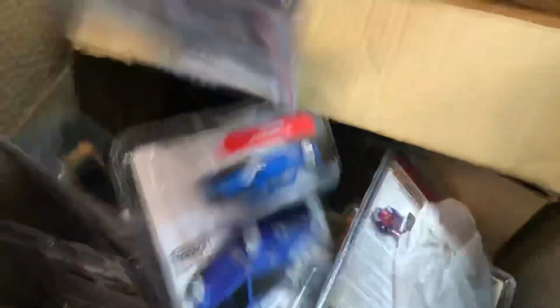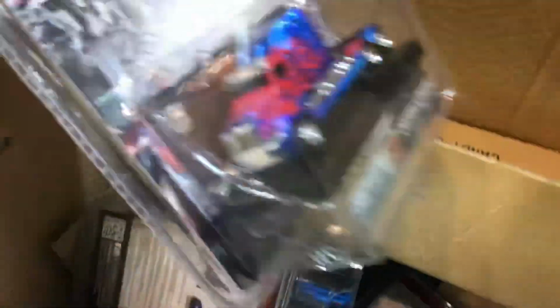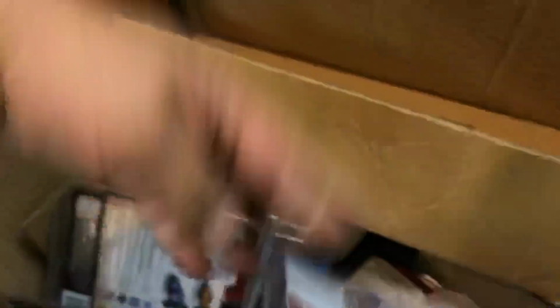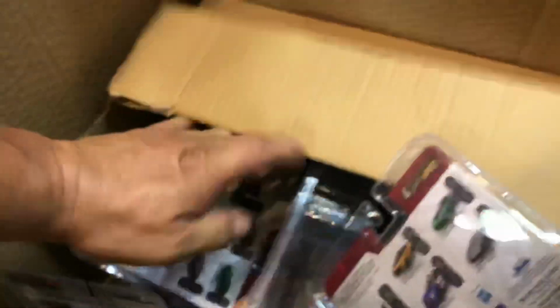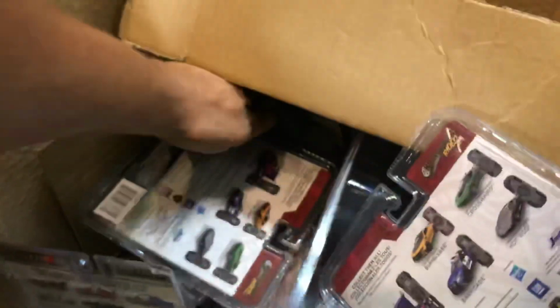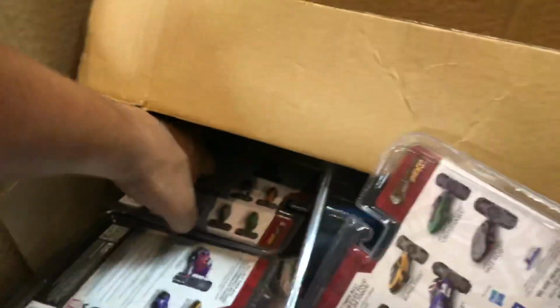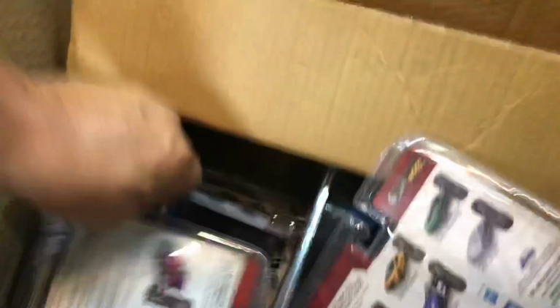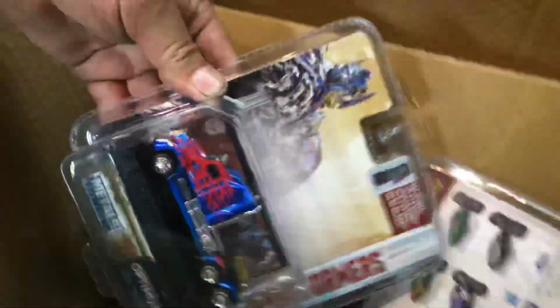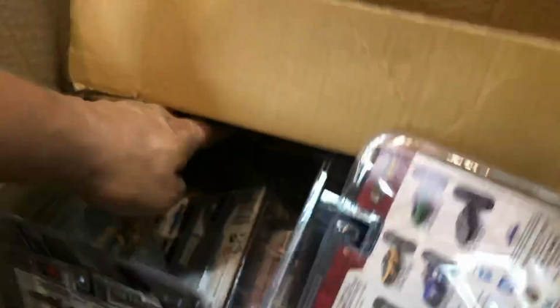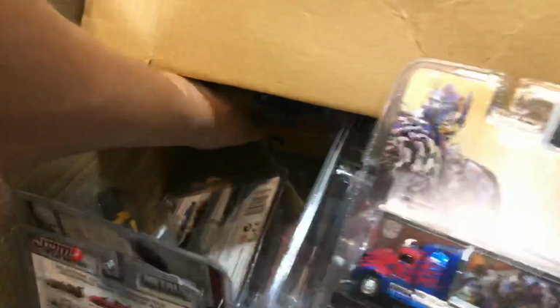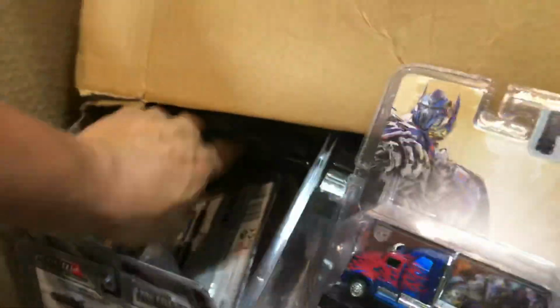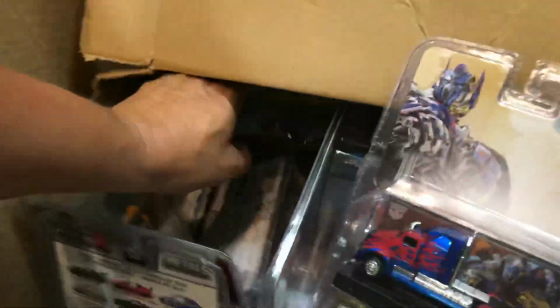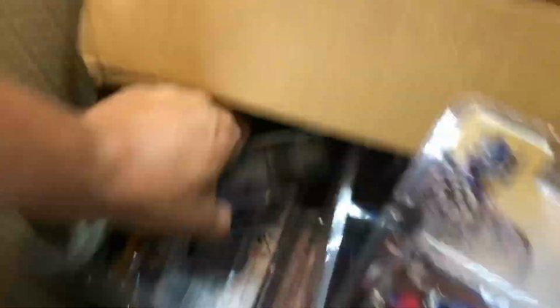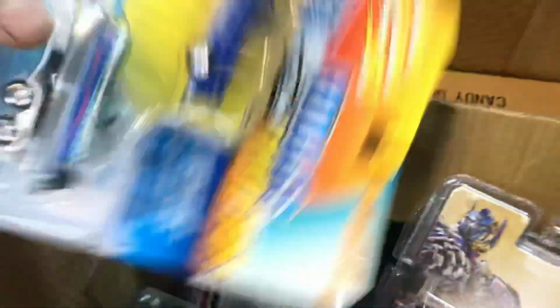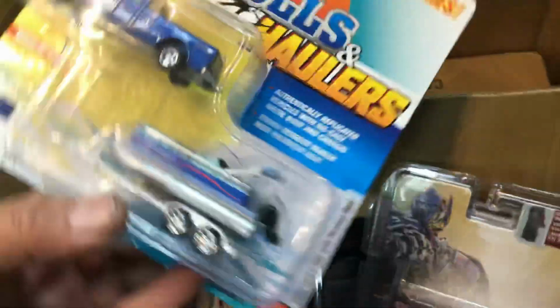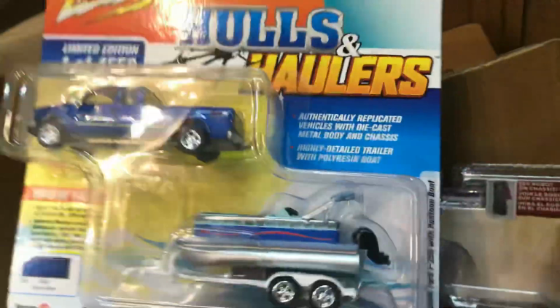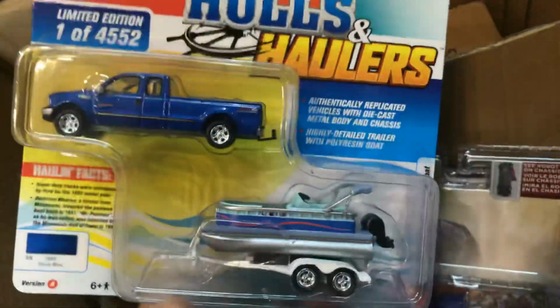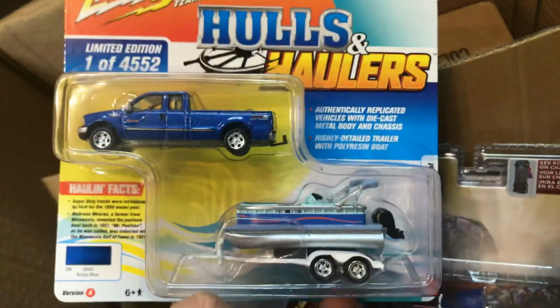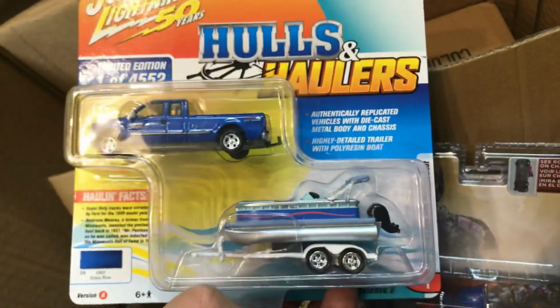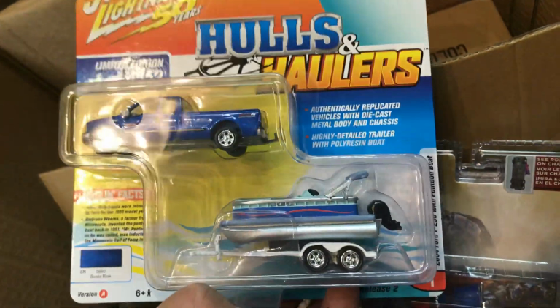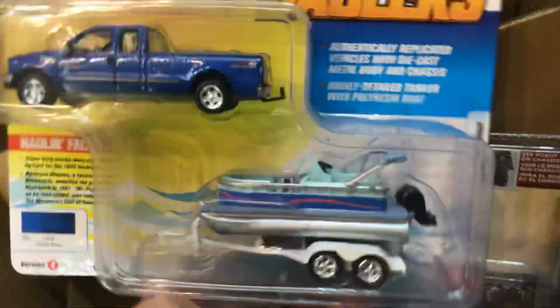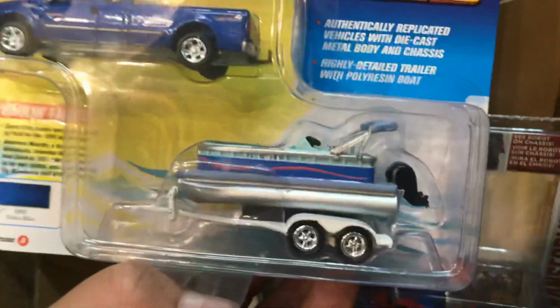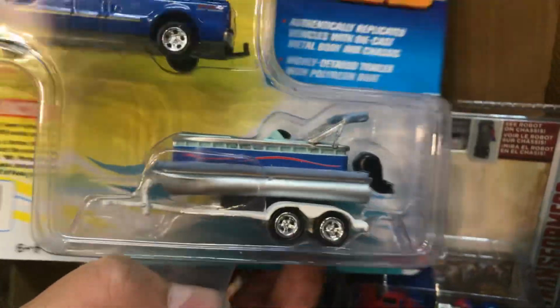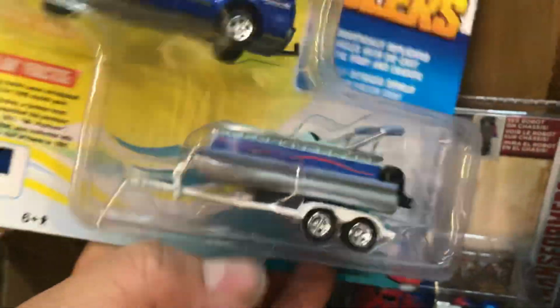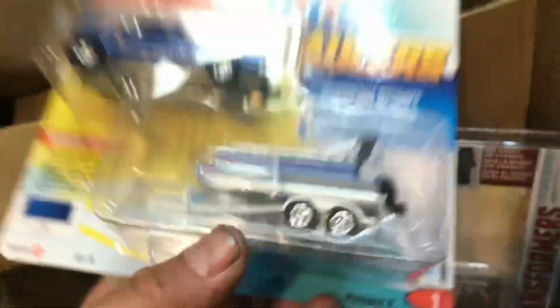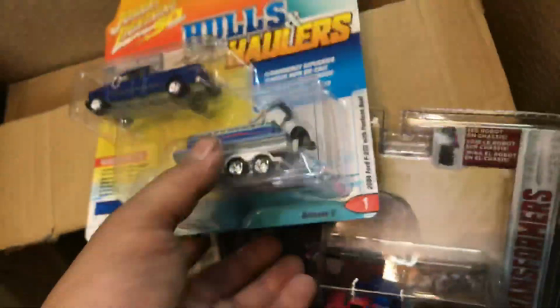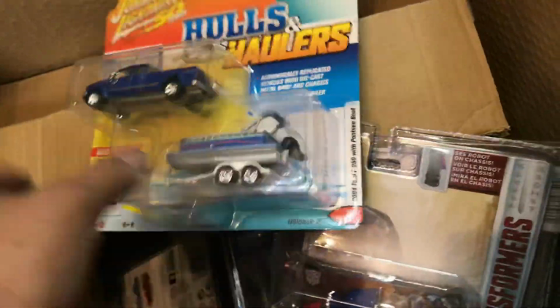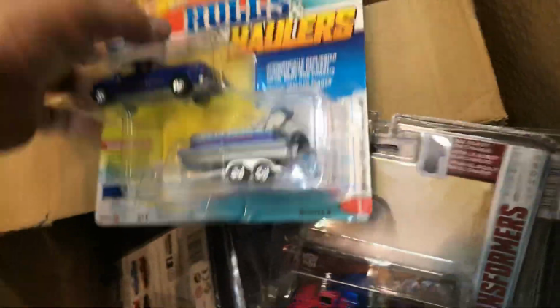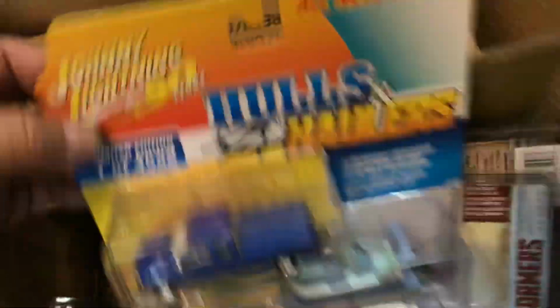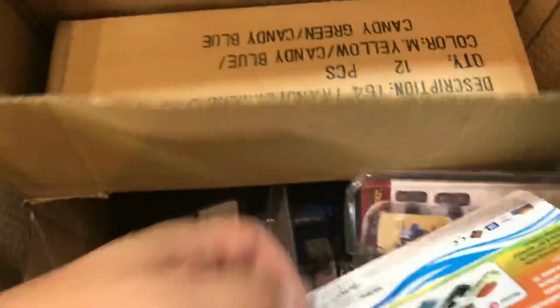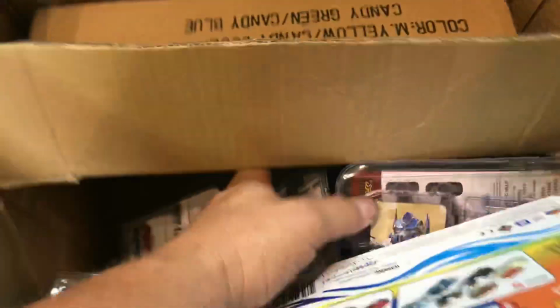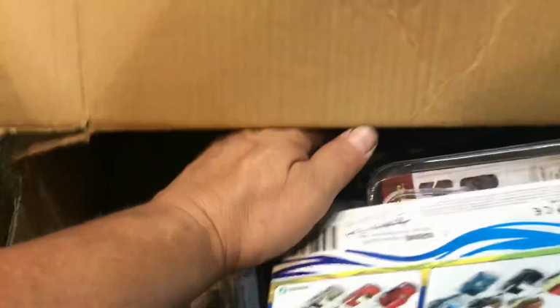Another big rig. Oh, this is nice — Johnny Lightning with a pontoon boat. That's my dream: getting one of those later on when I retire.